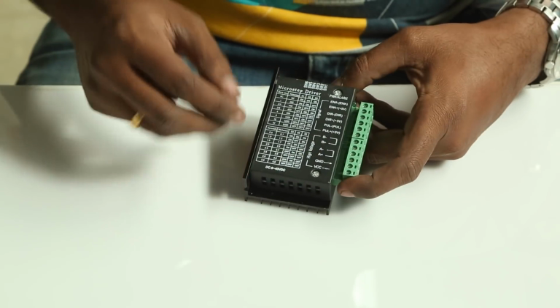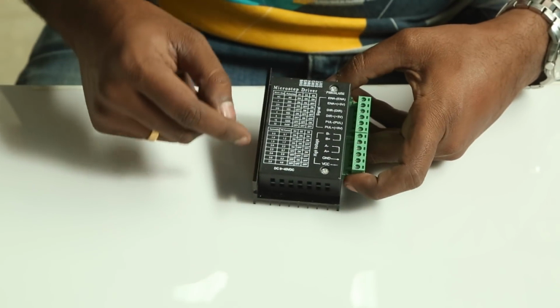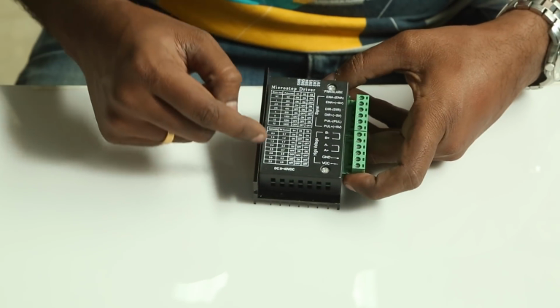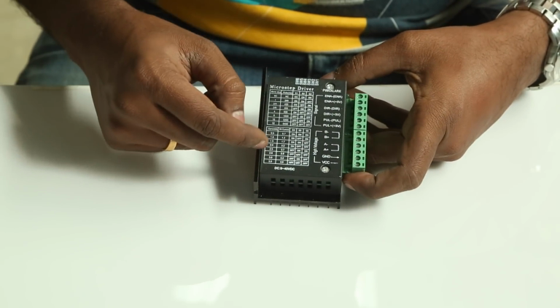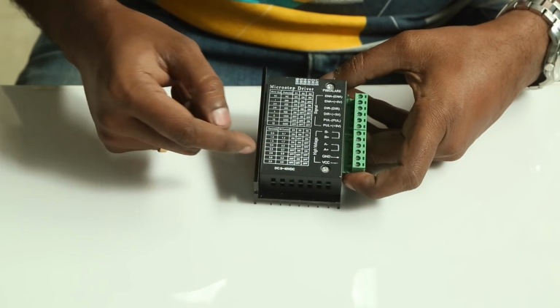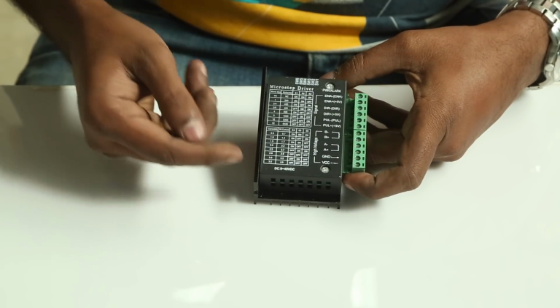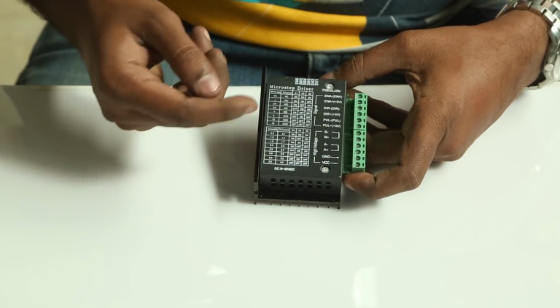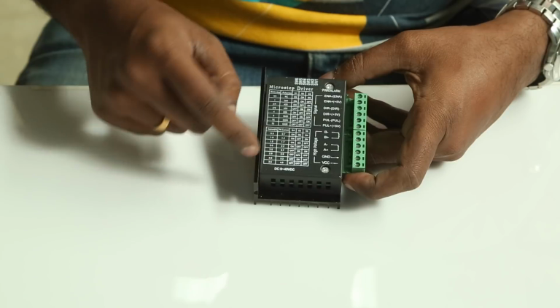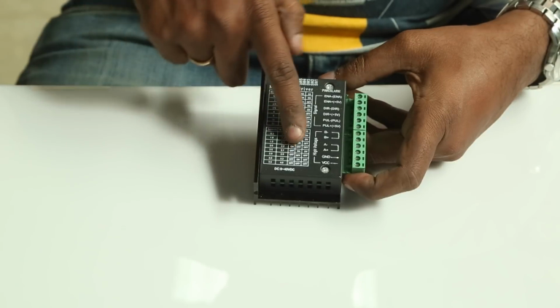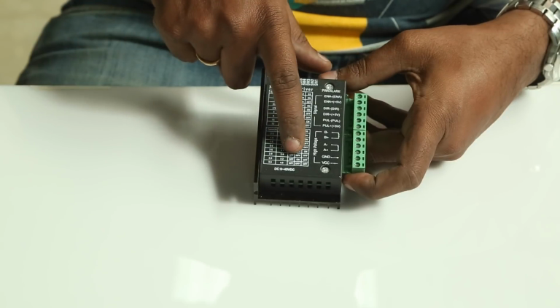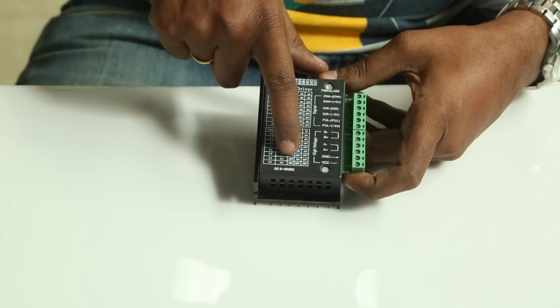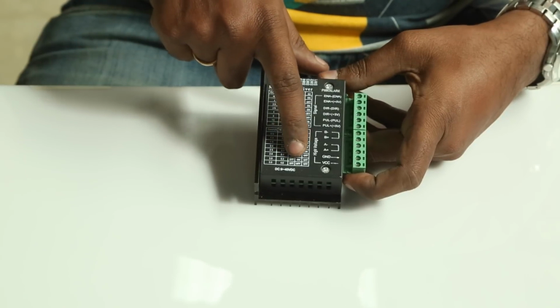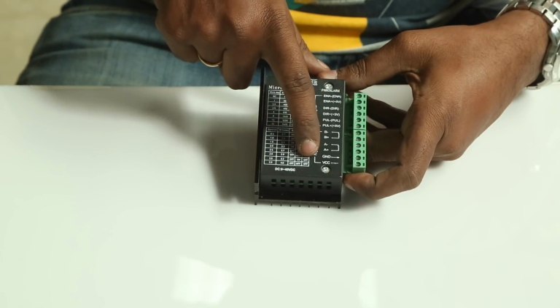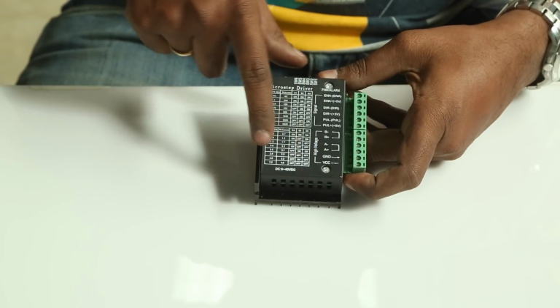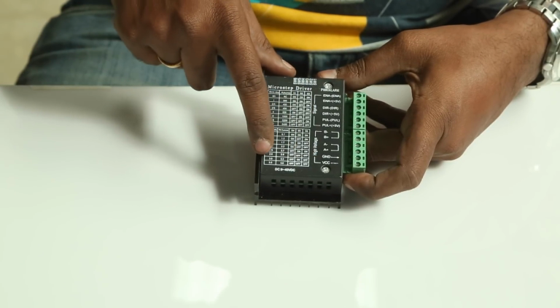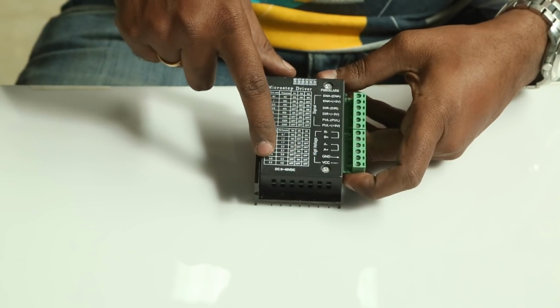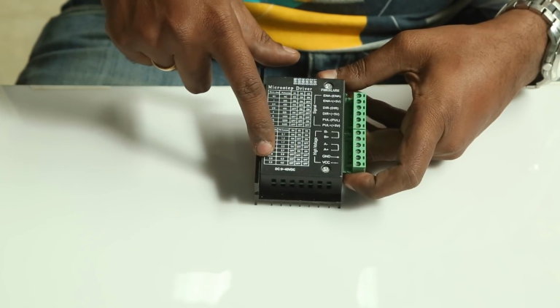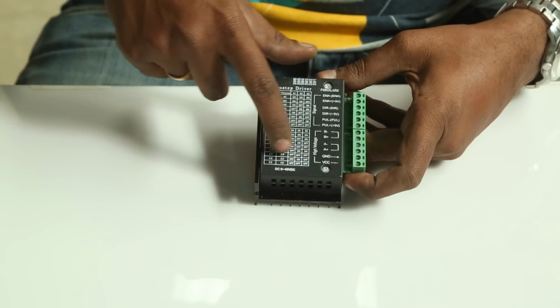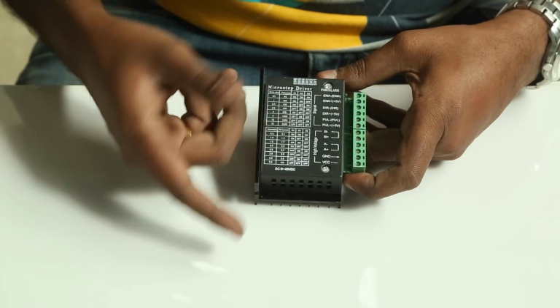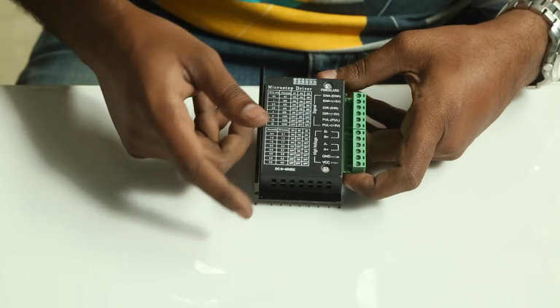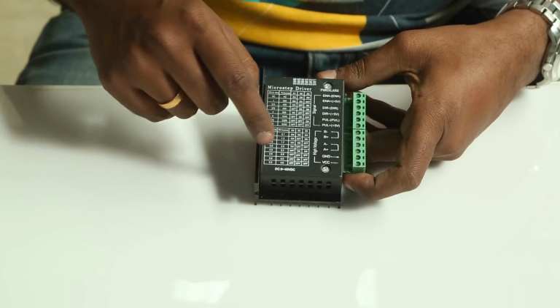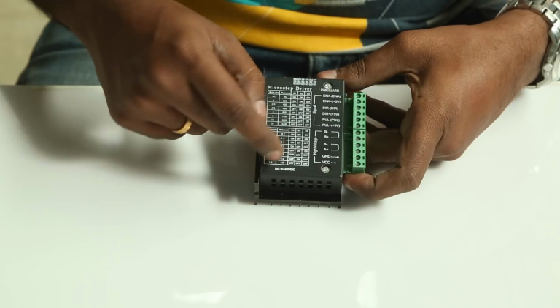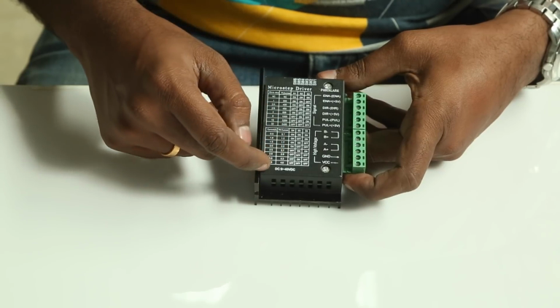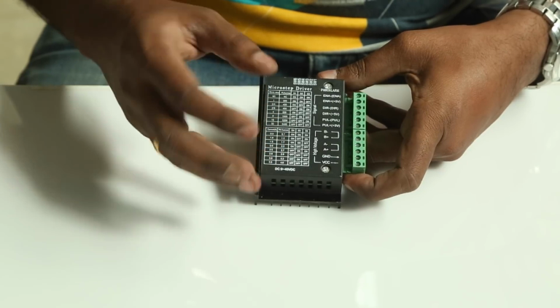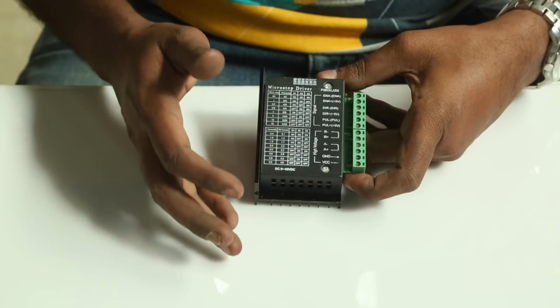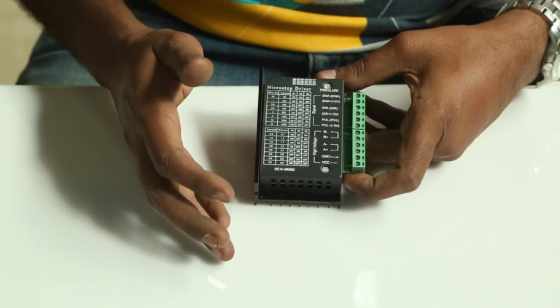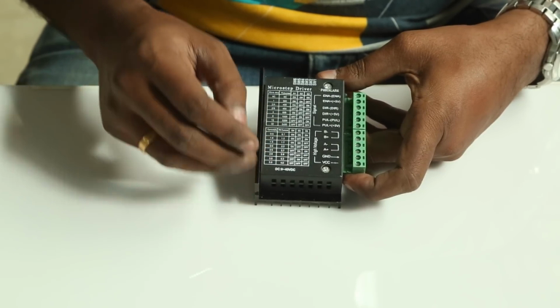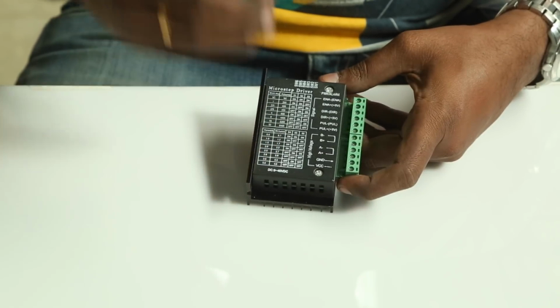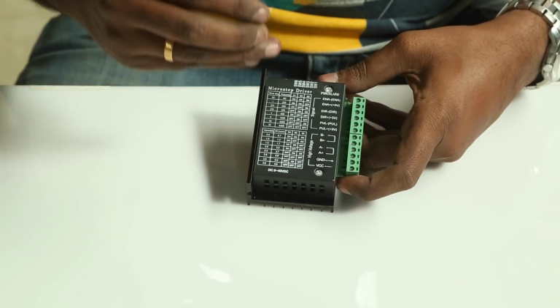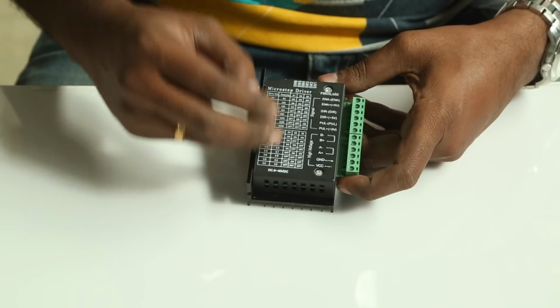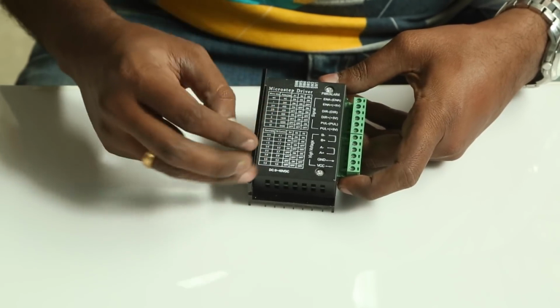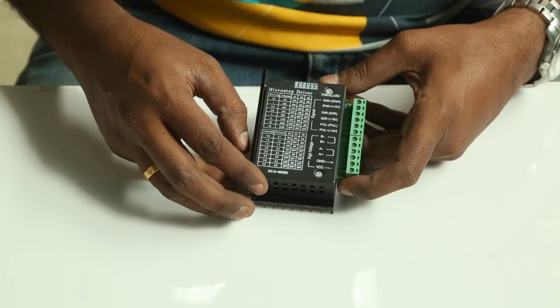If your stepper motor says 3 amperes, you would need a stepper motor driver that can deliver at least about 5 amperes — and this one actually delivers 5 amperes. In this case, I want only about 3 amperes, so I will set the switches to off, on, off, which gives around 3 to 3.2 amperes. Anything more than that will heat up the stepper motors, so make sure you set the switches properly.